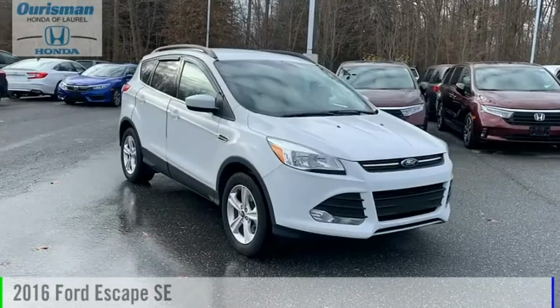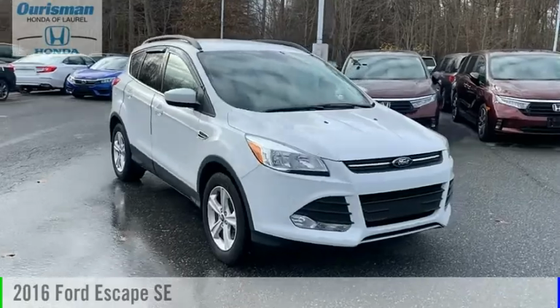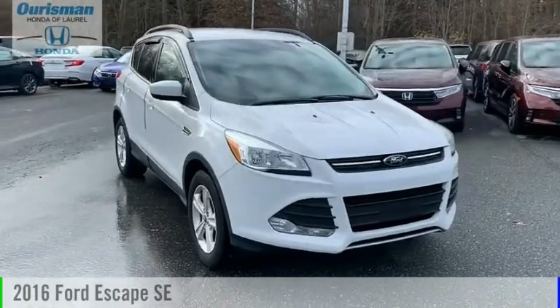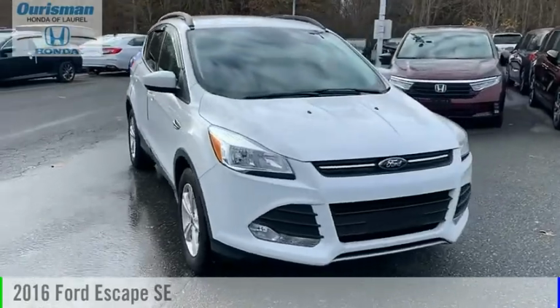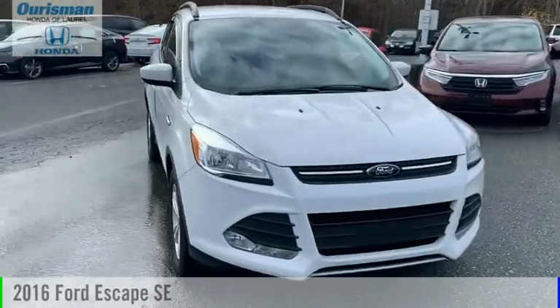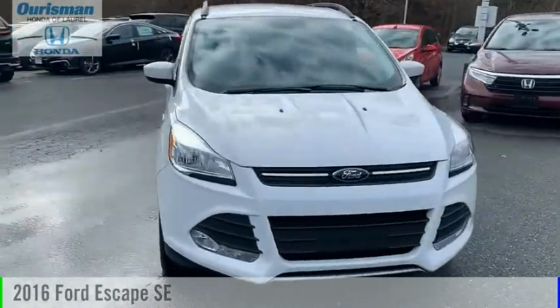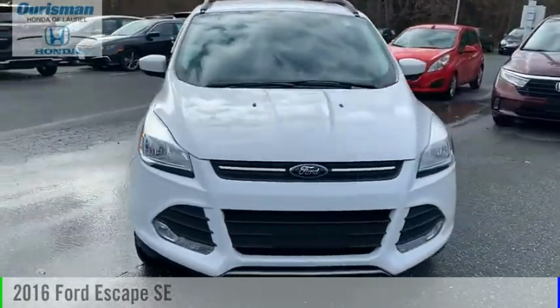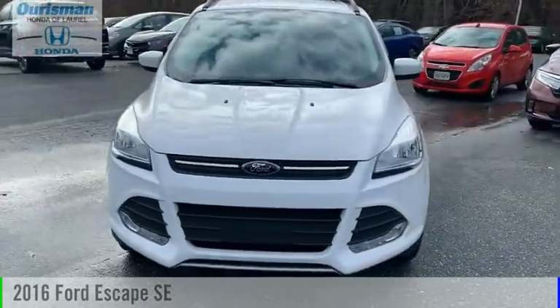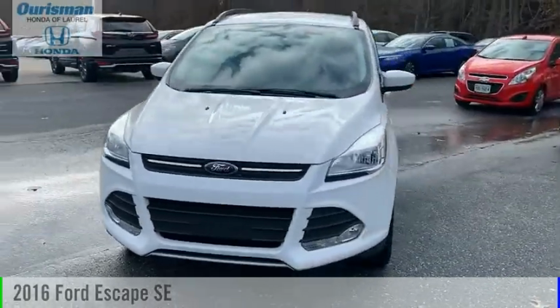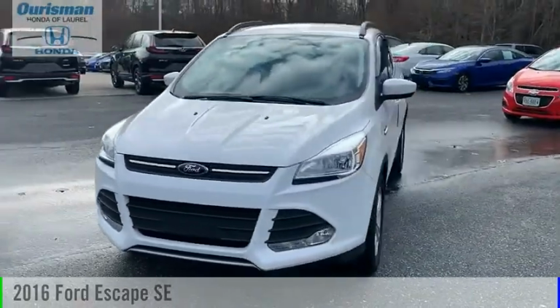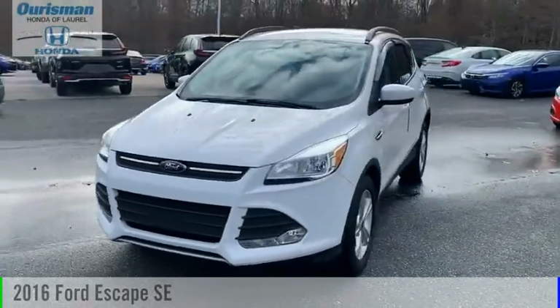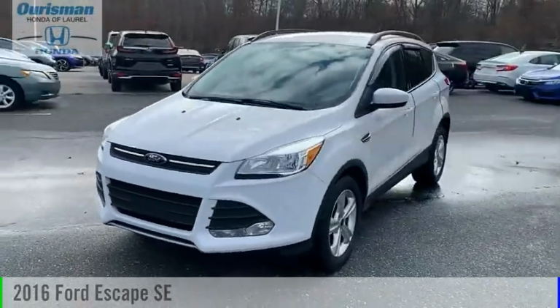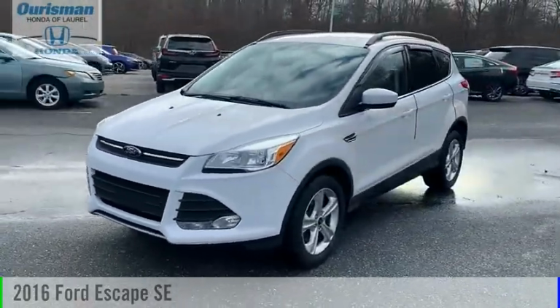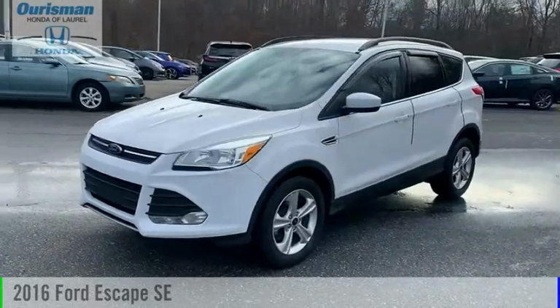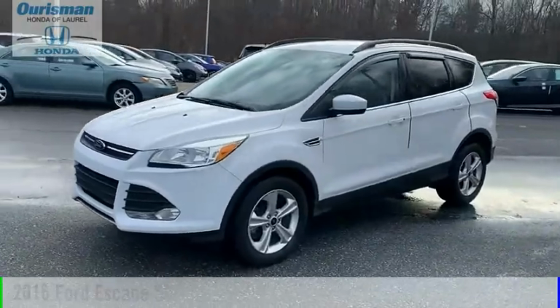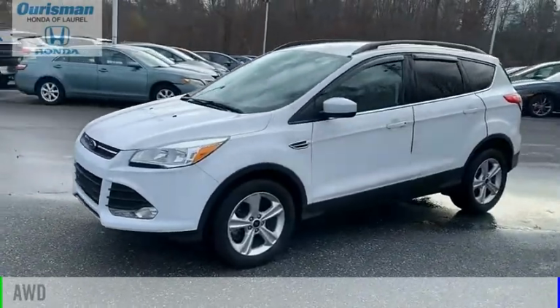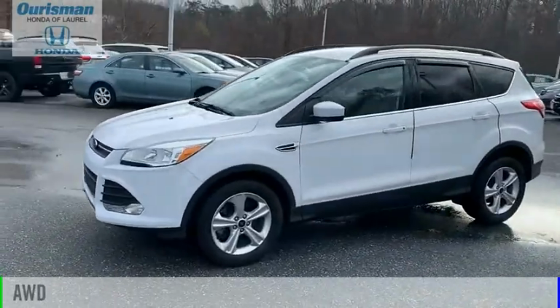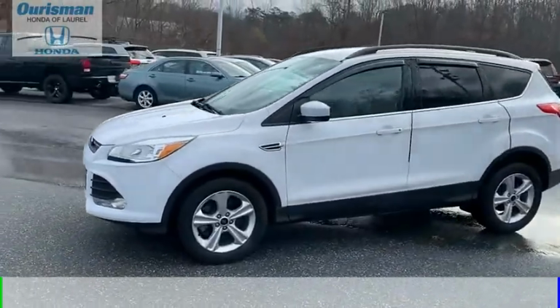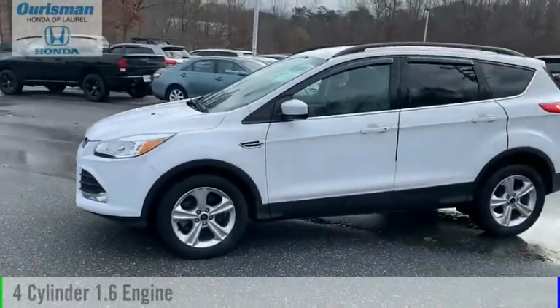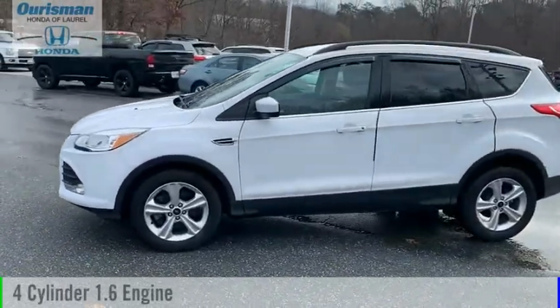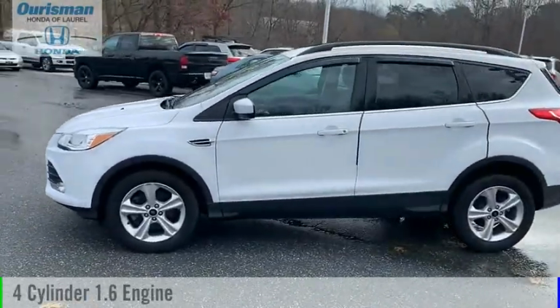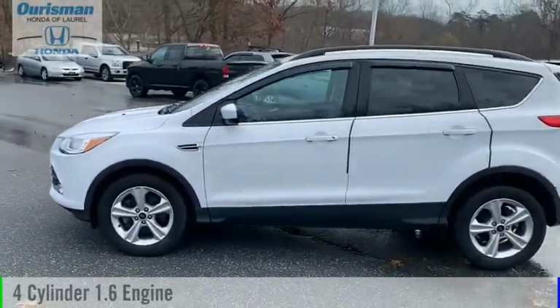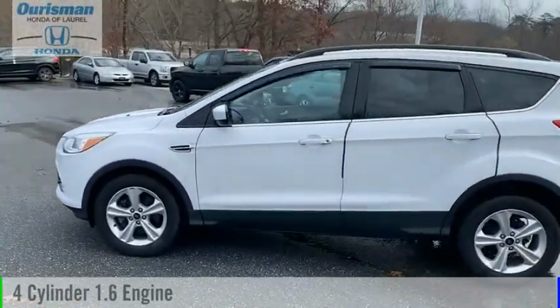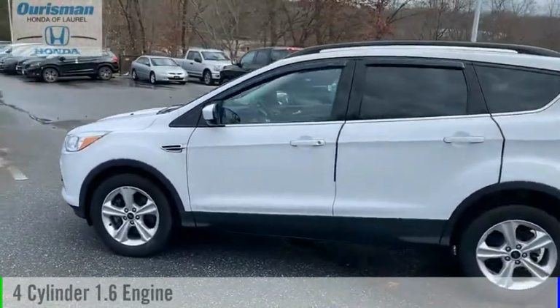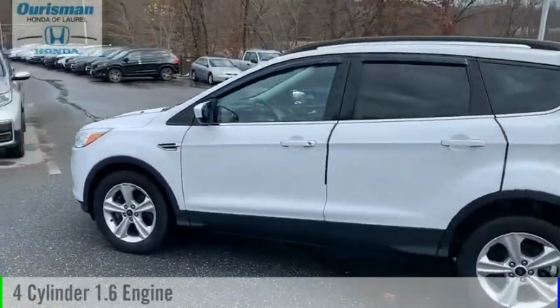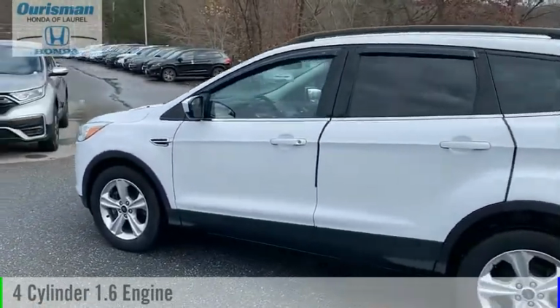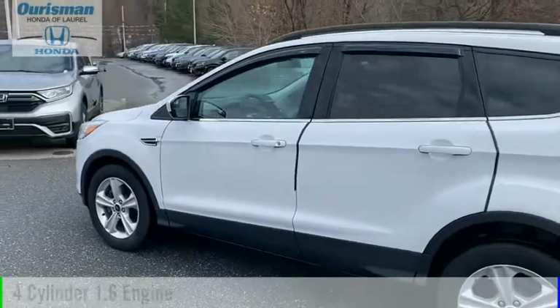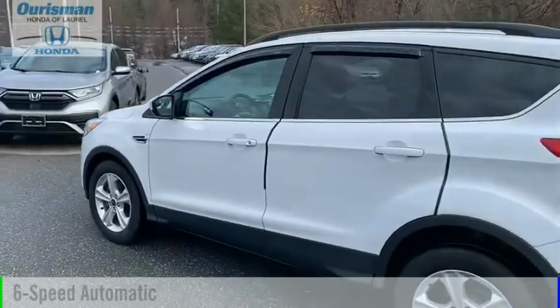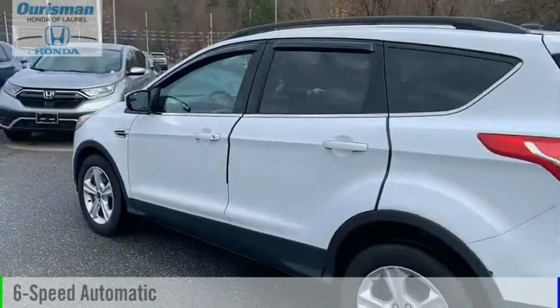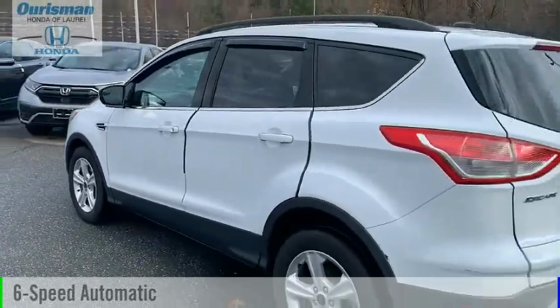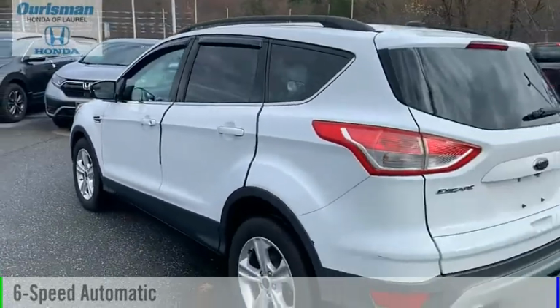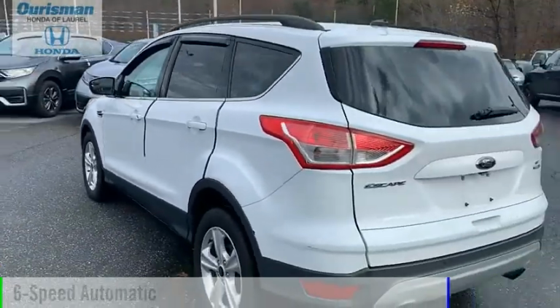Make a great choice today with the 2016 Escape. This vehicle is powered by an all-wheel drive, four-cylinder, 1.6-liter engine and comes with a six-speed automatic transmission.